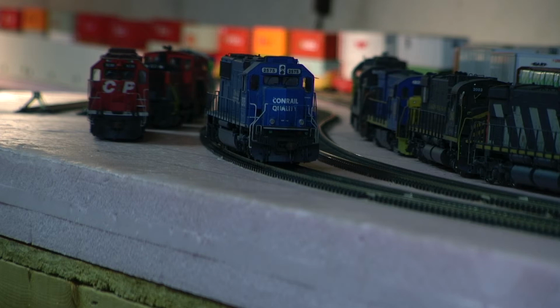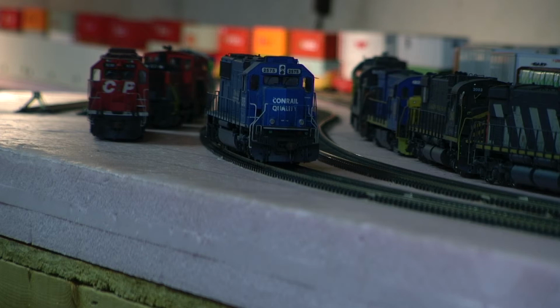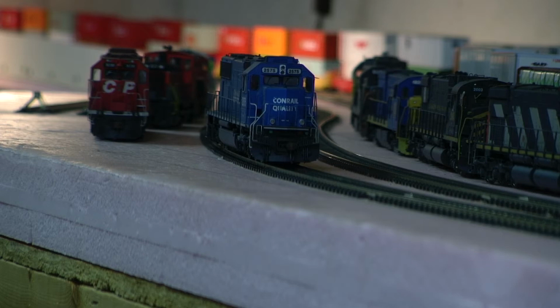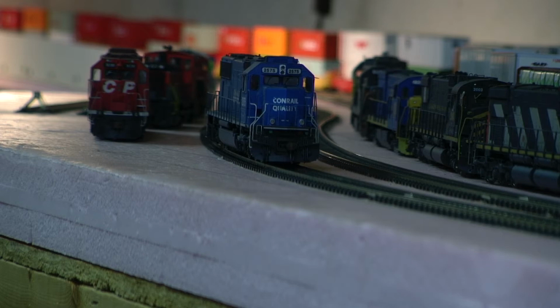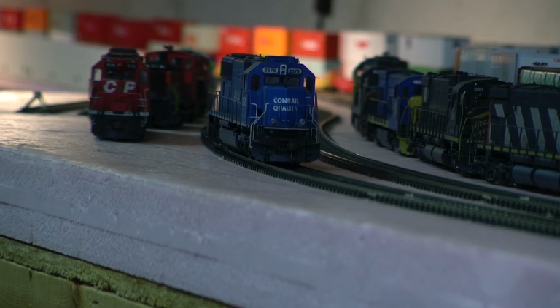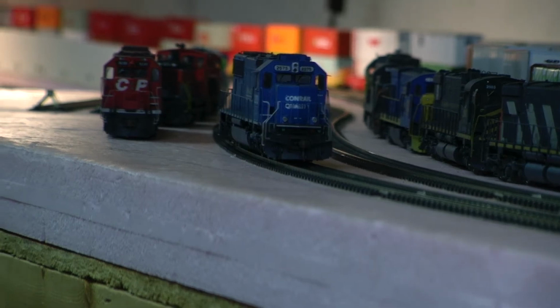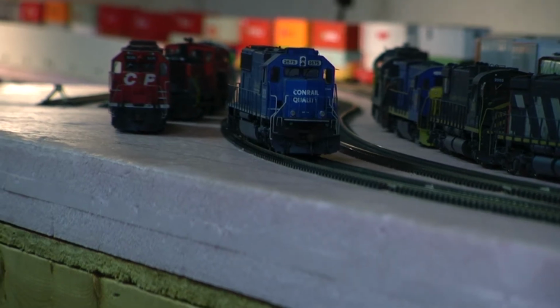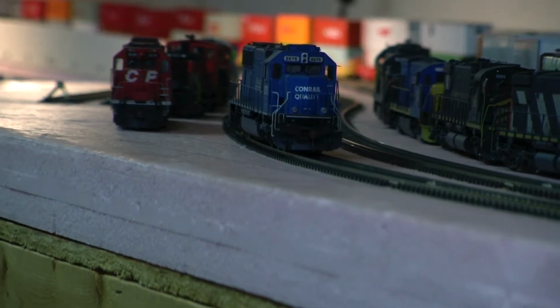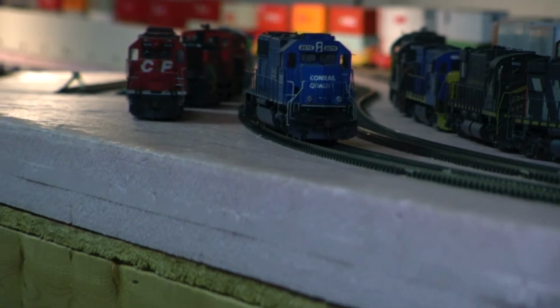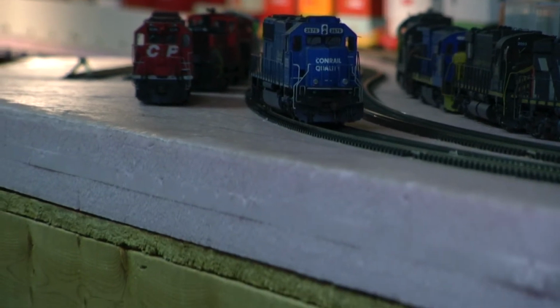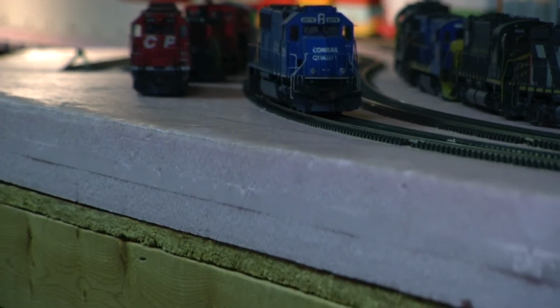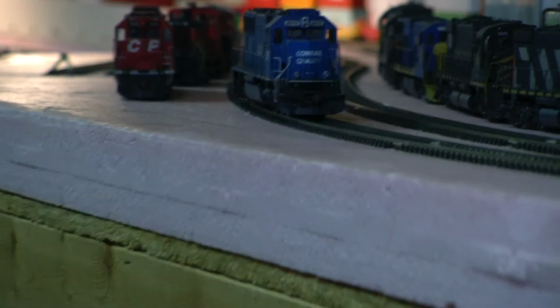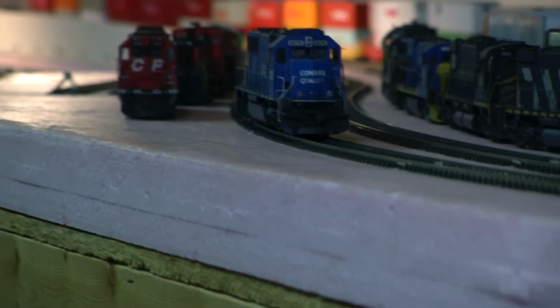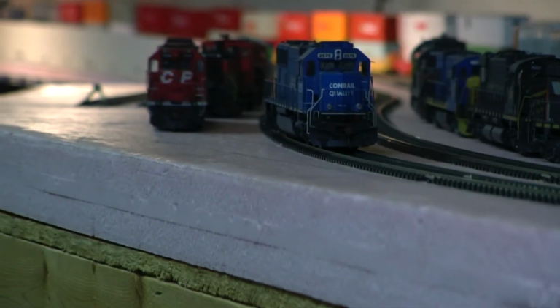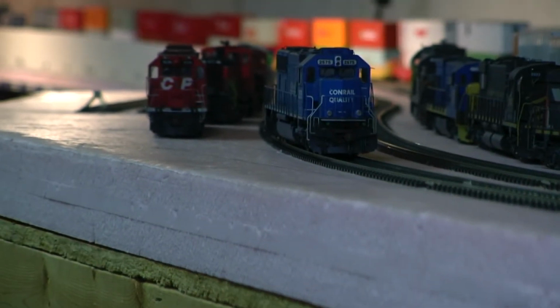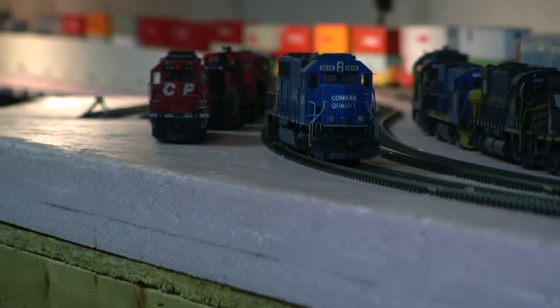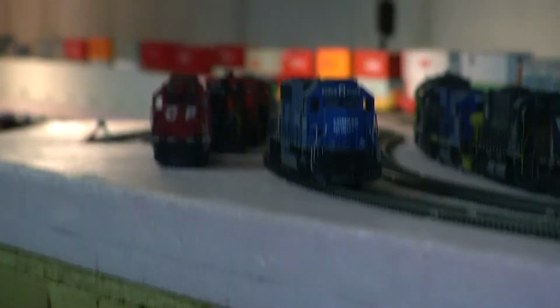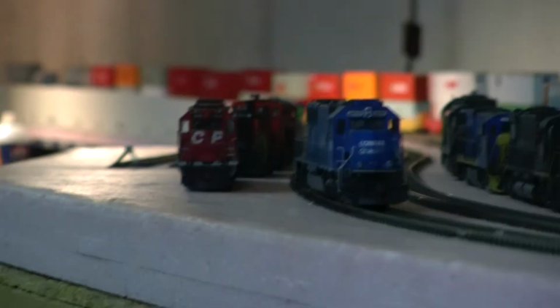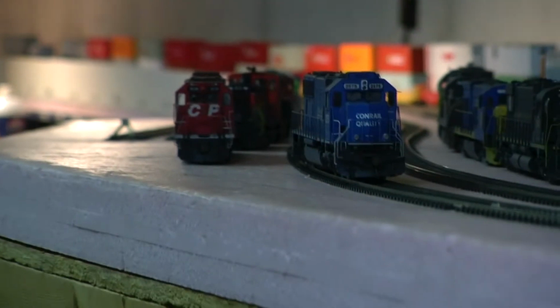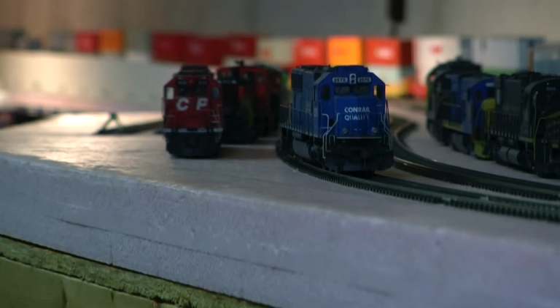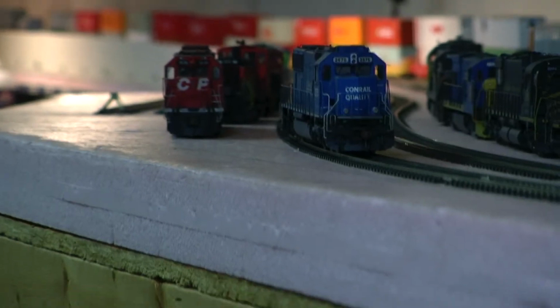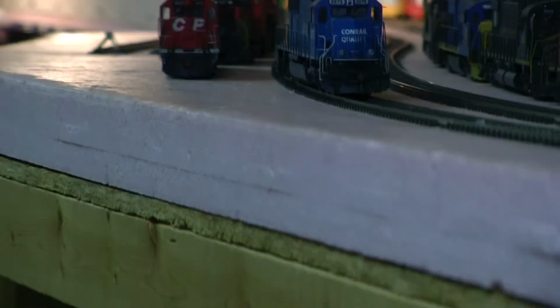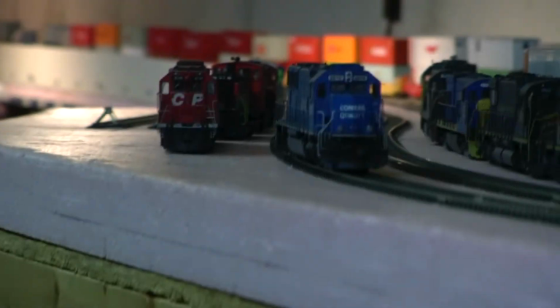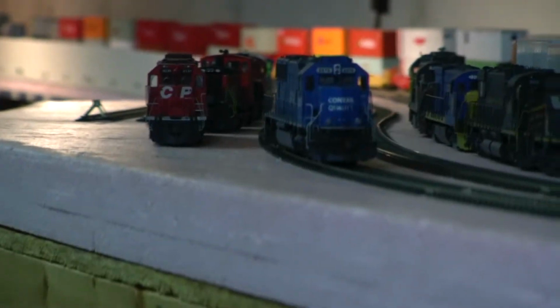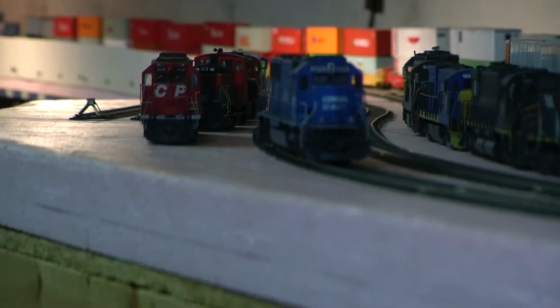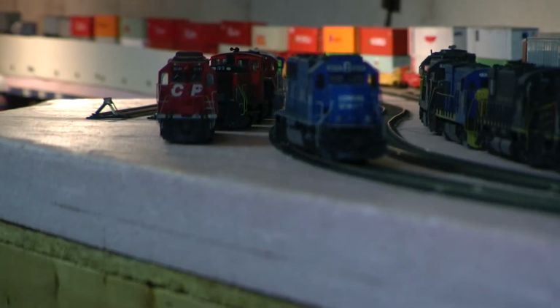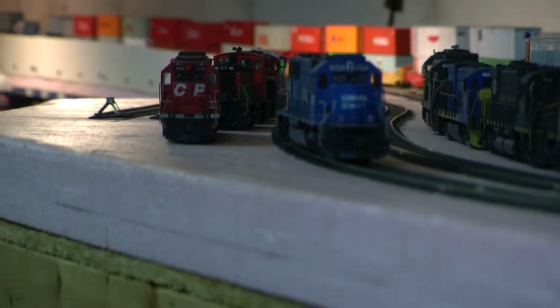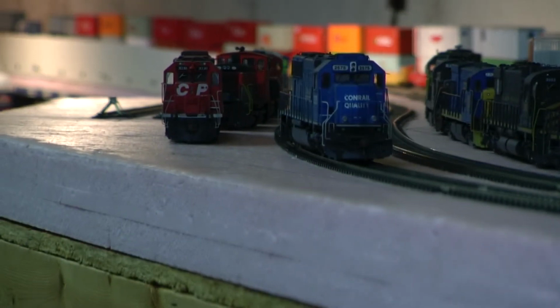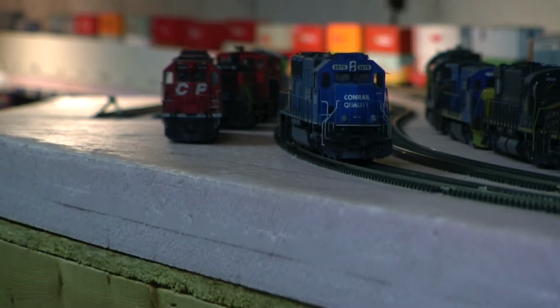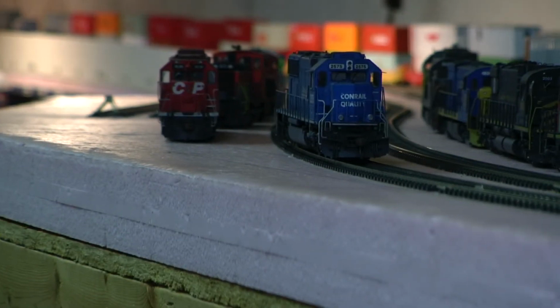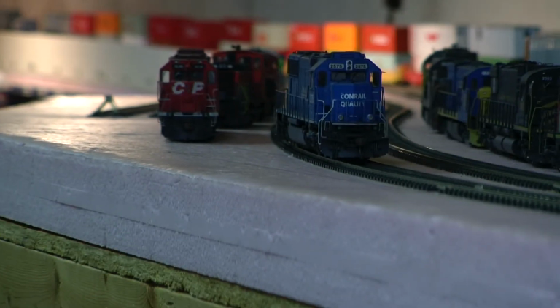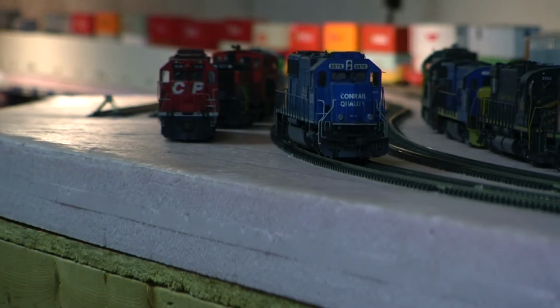Hey, it's Jim from Dona Mountain Custom Models. I got an Athearn Genesis SD70, Conrail, custom number 2575.